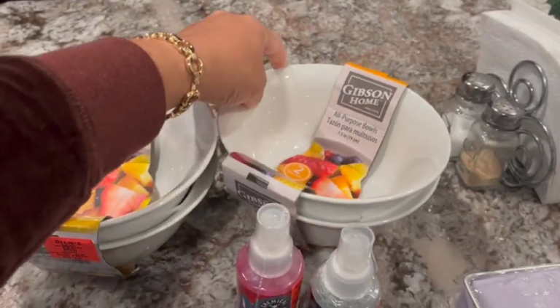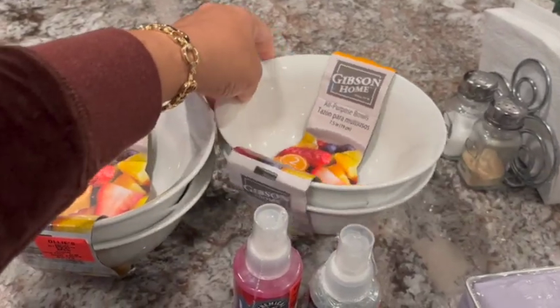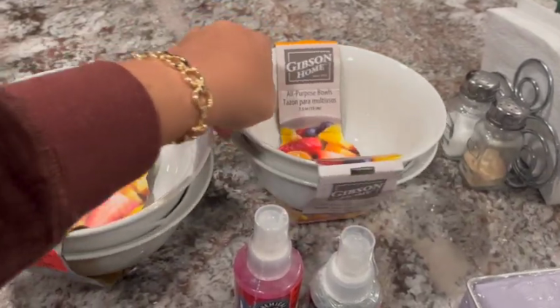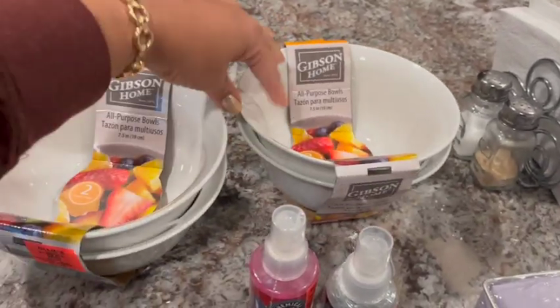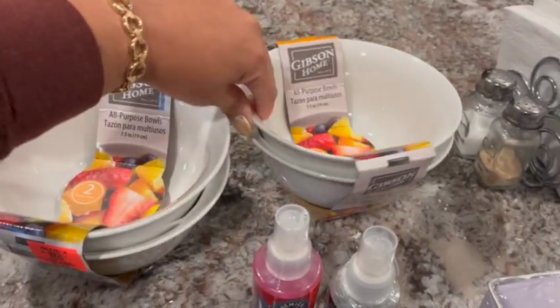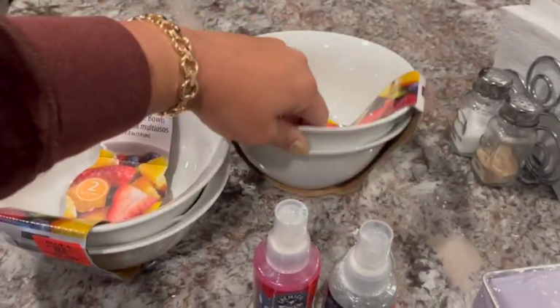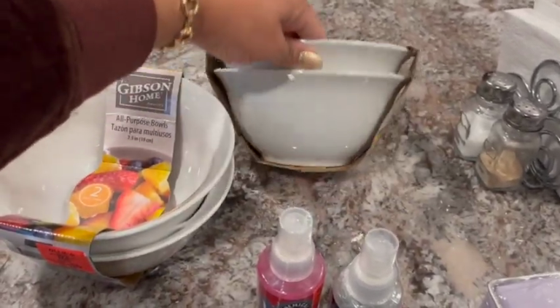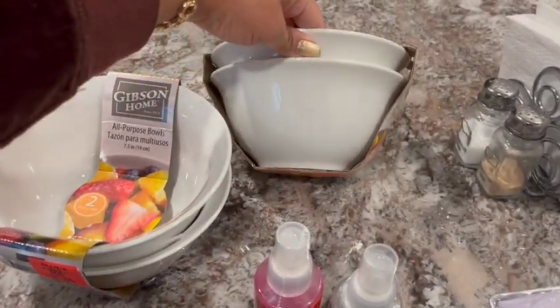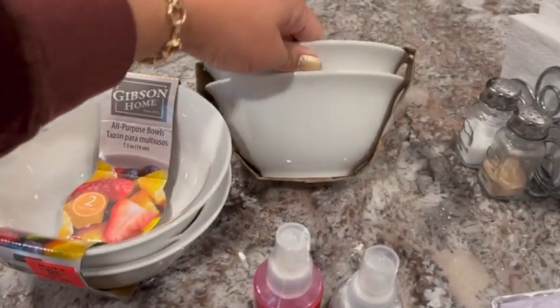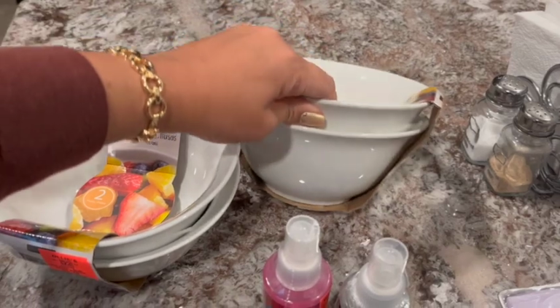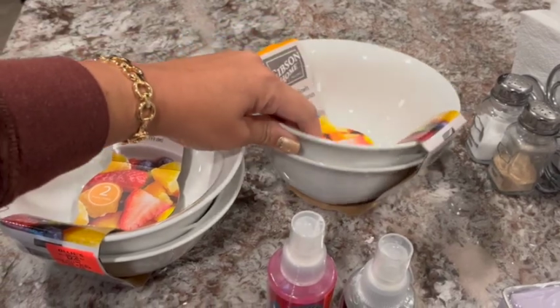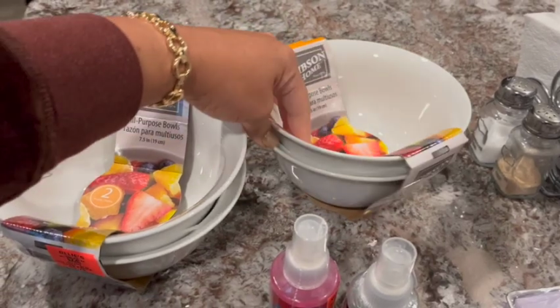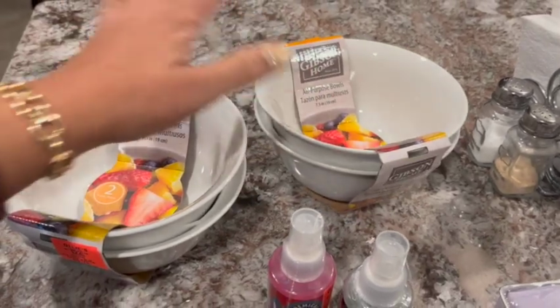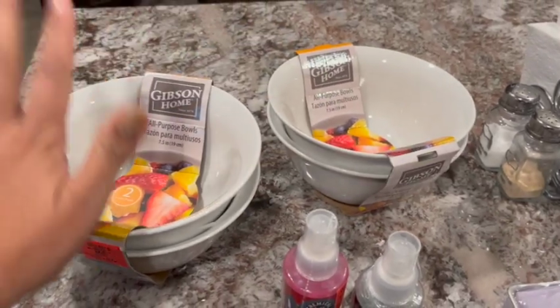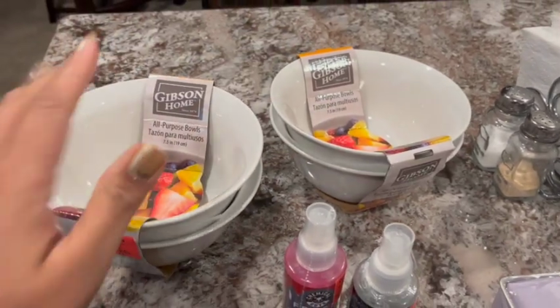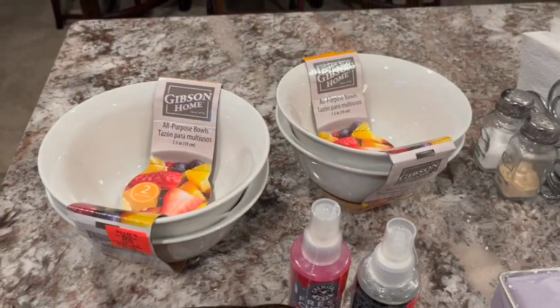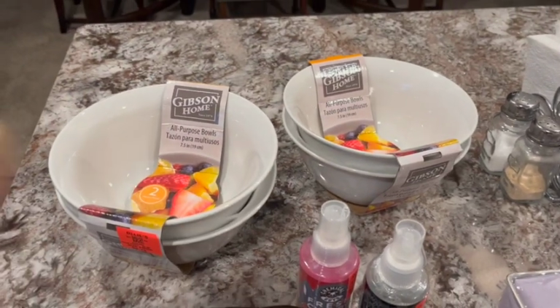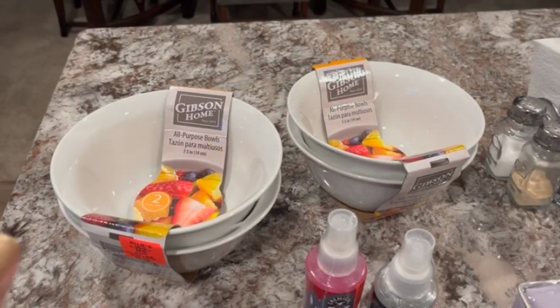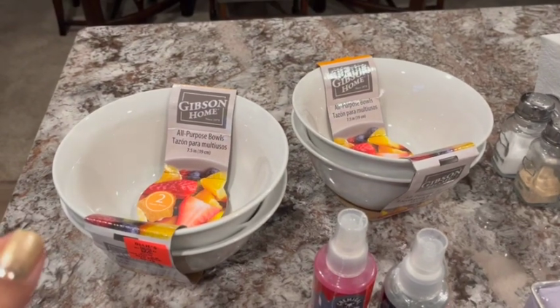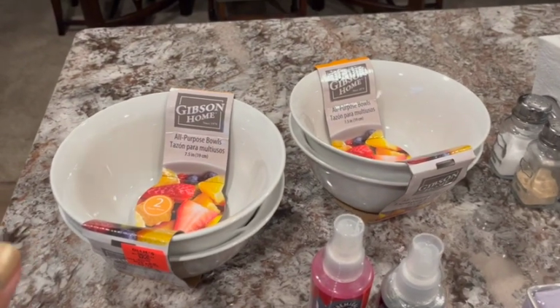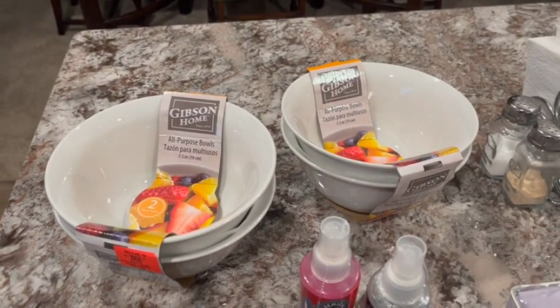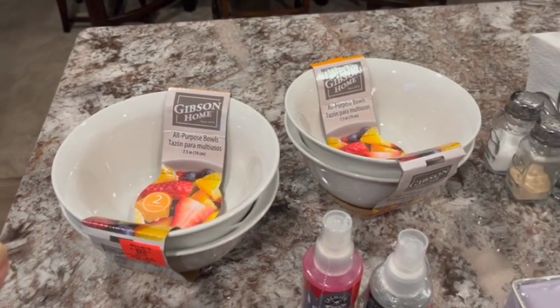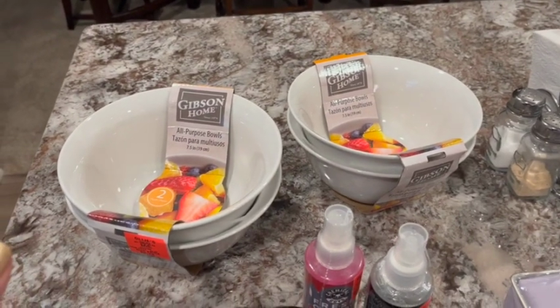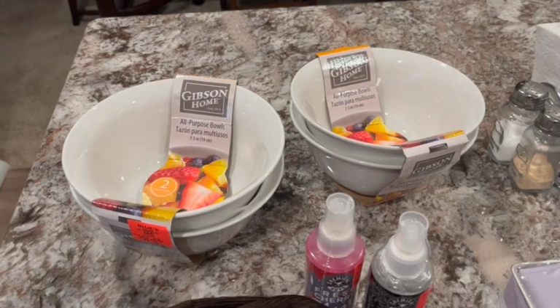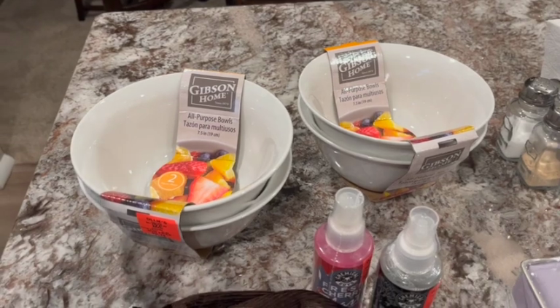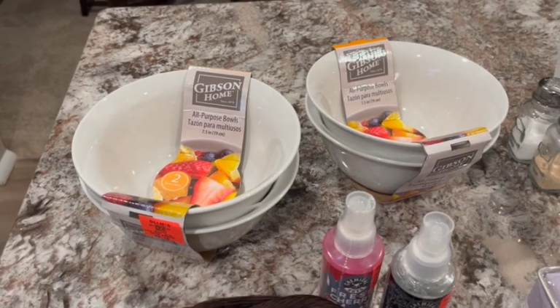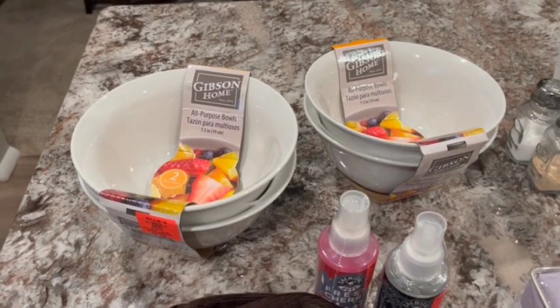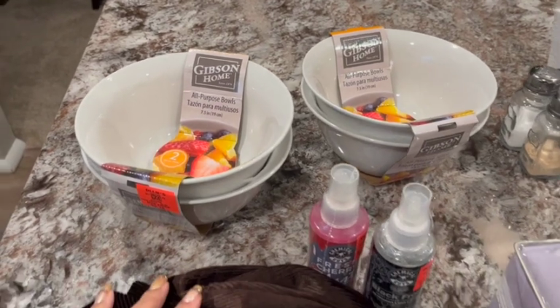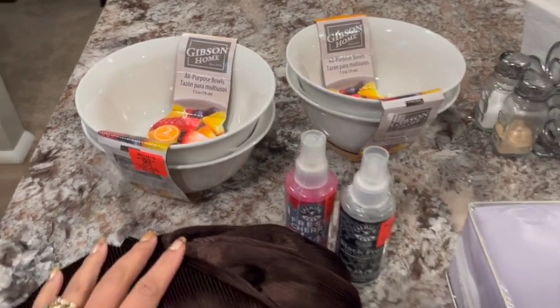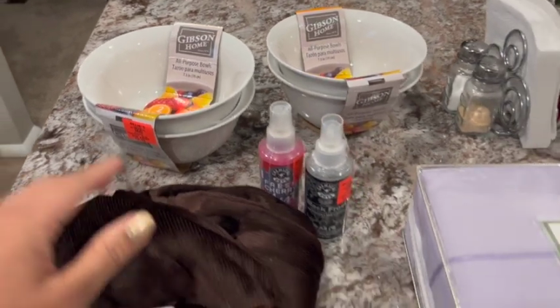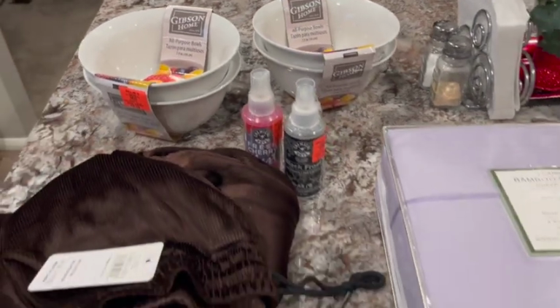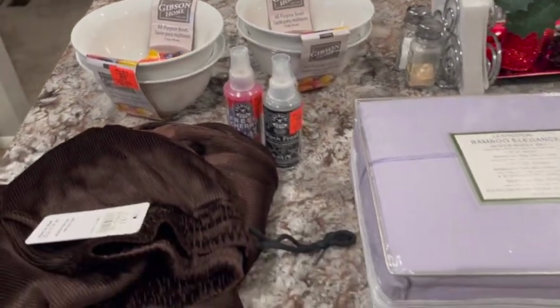Do y'all have an Ollie's in your city? Let me know. They have so much stuff there. But that's what we got. And my husband got some stuff too, and he's downstairs with it. So anywho, that's what we got.